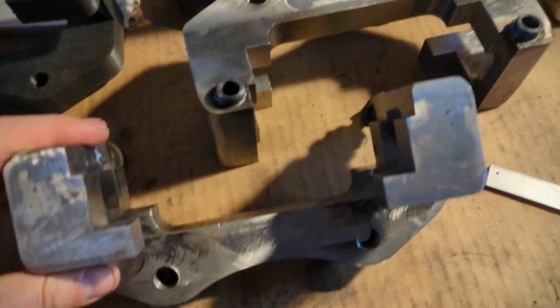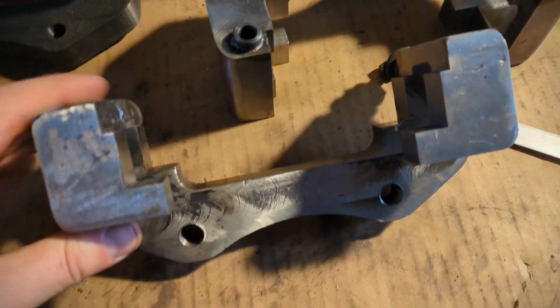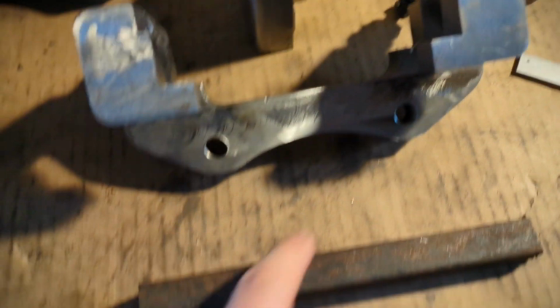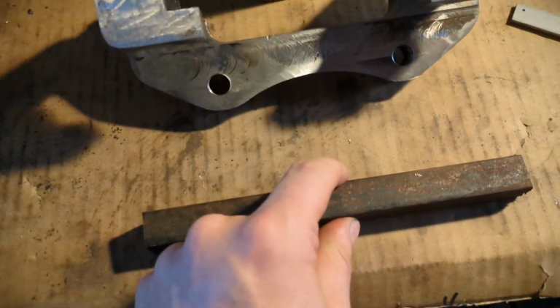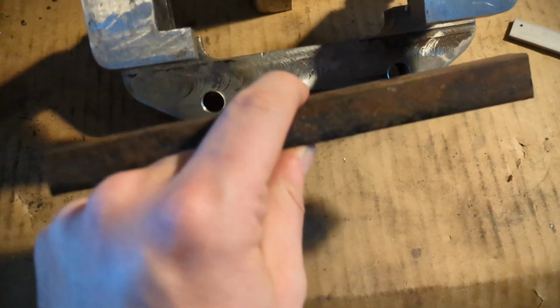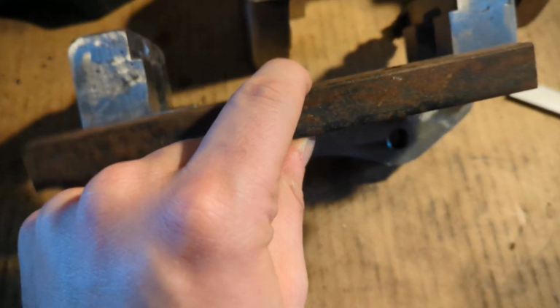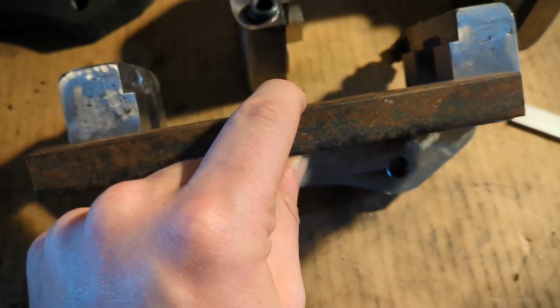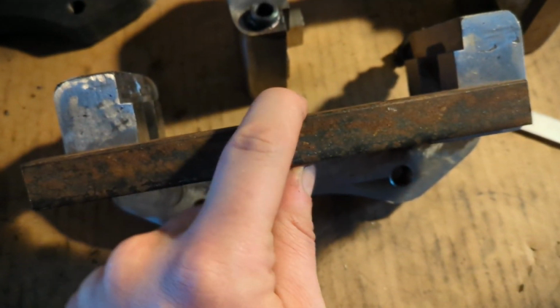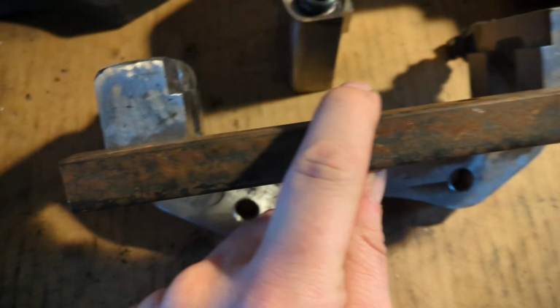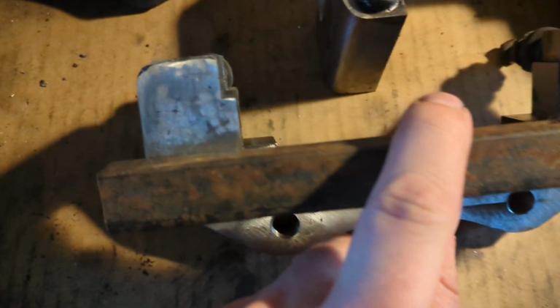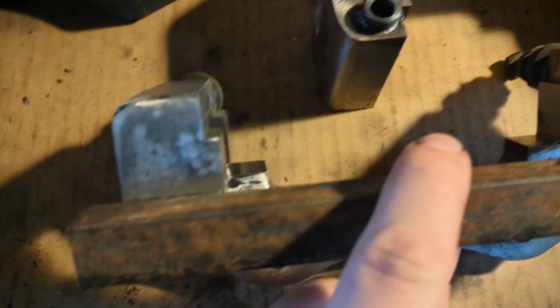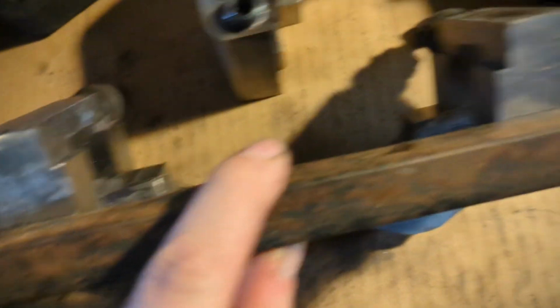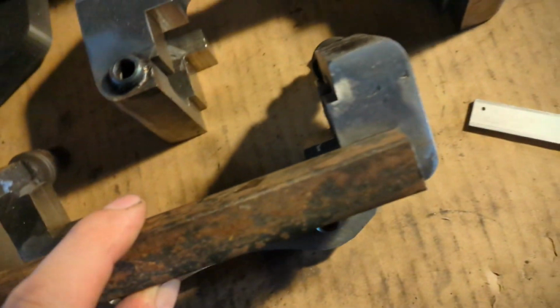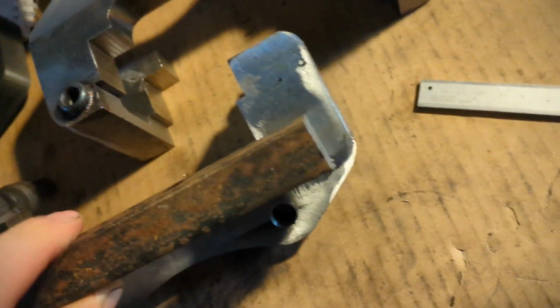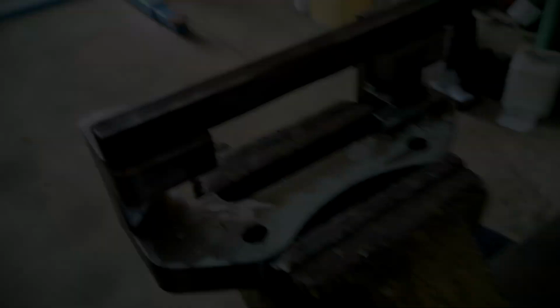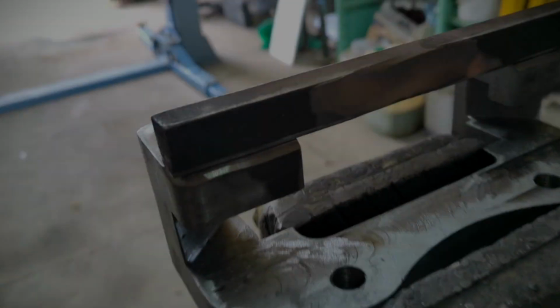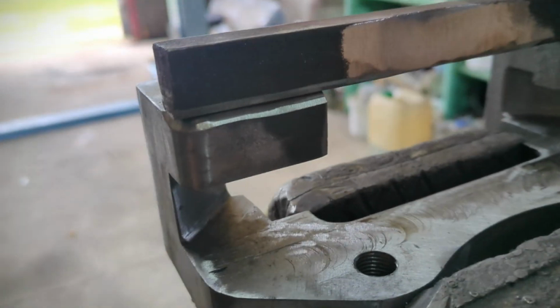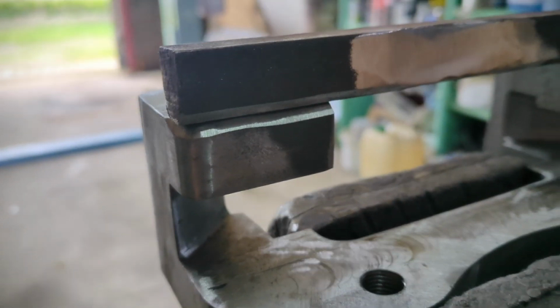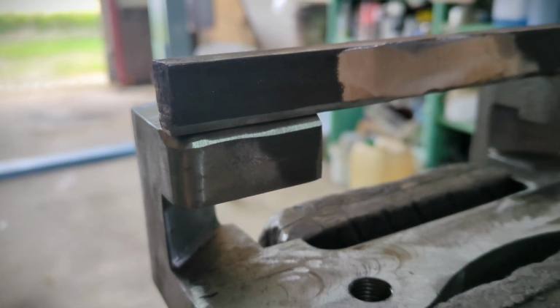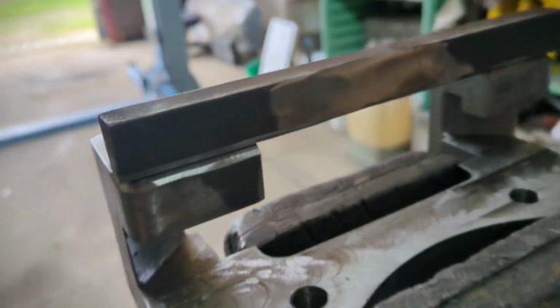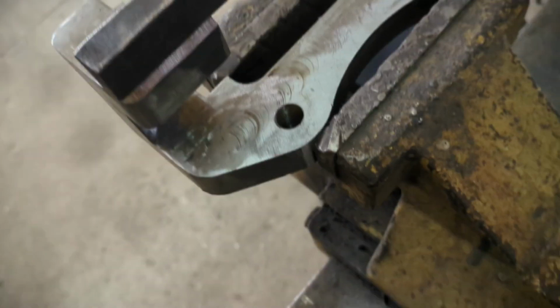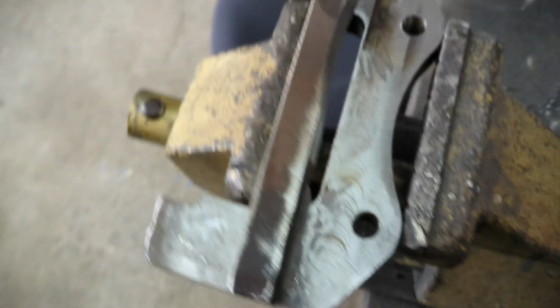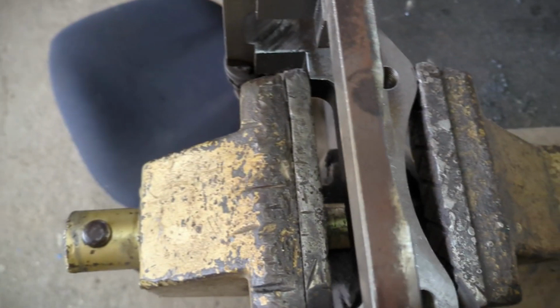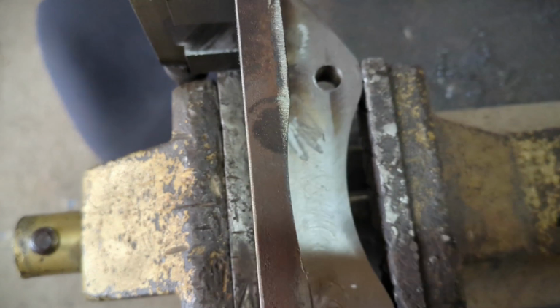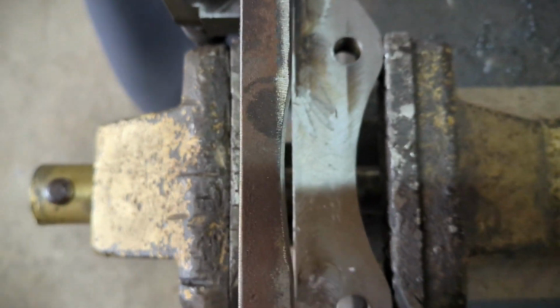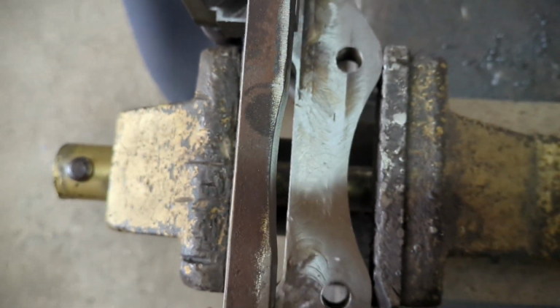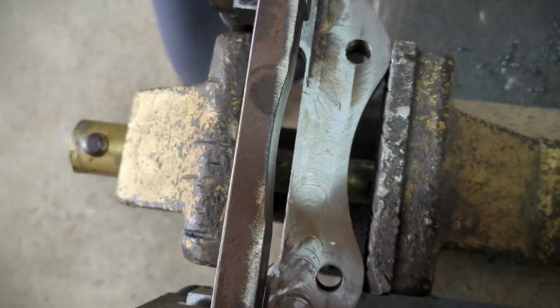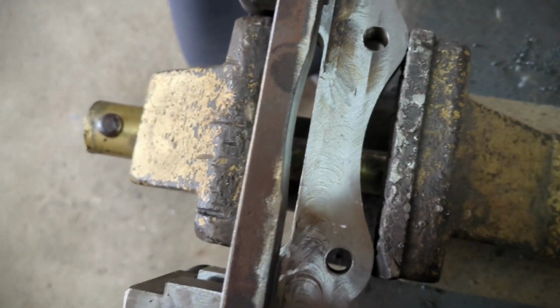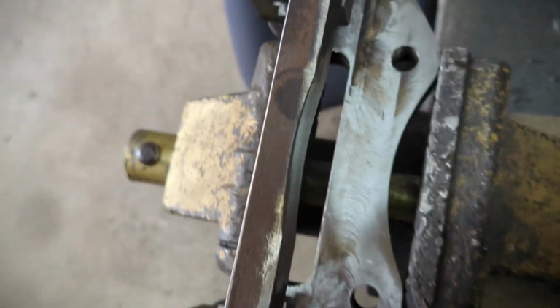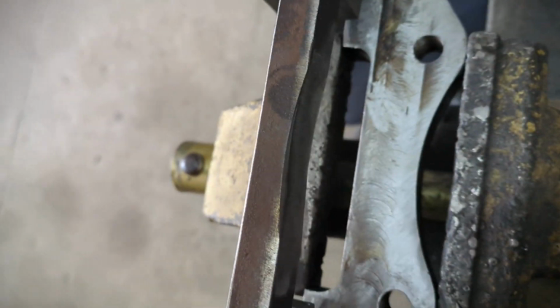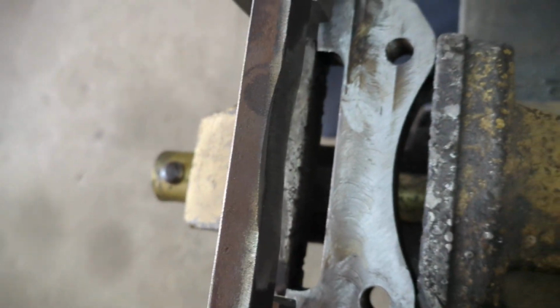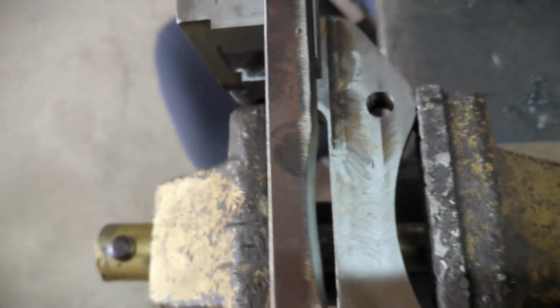I was wondering if I had to make this connection between the top half and the bottom half for extra strength and rigidity, since my part is built almost twice as thick. But I thought to do it anyway — it makes me sleep better at night.